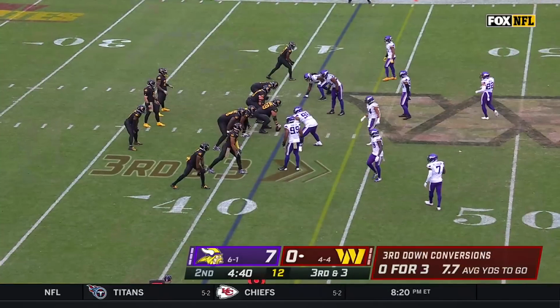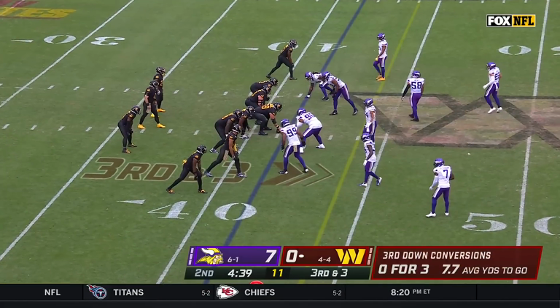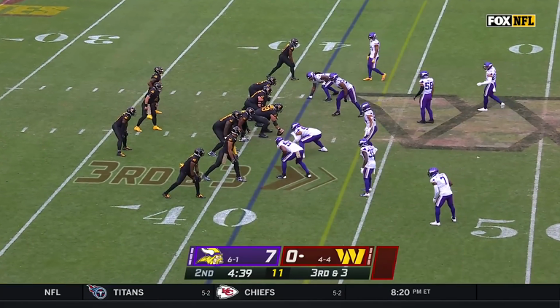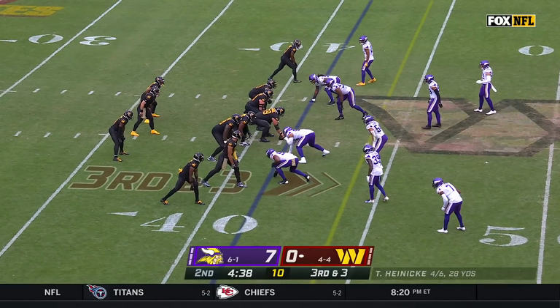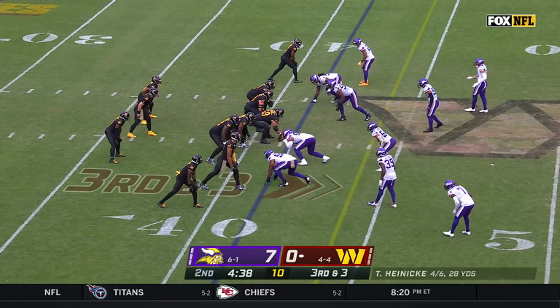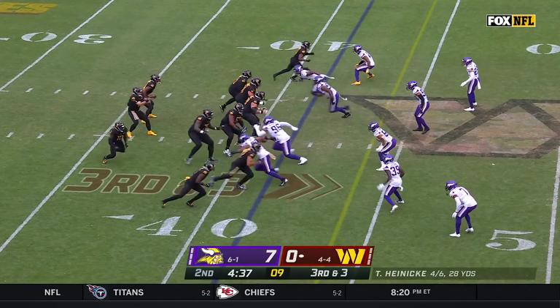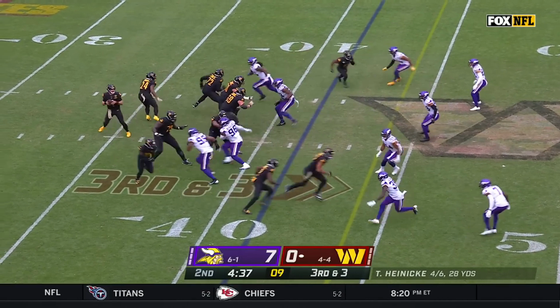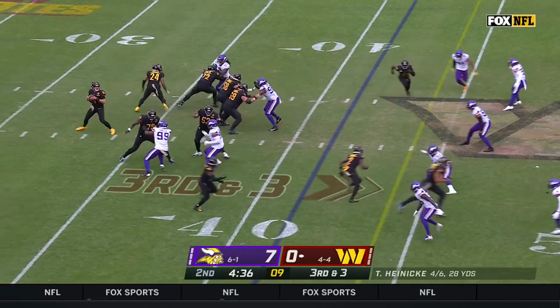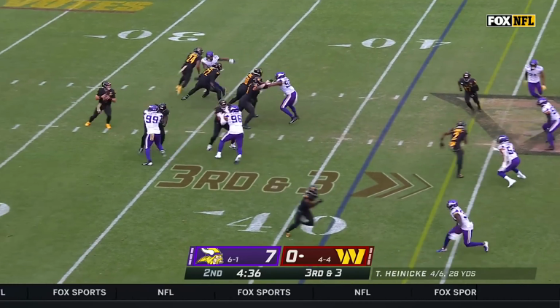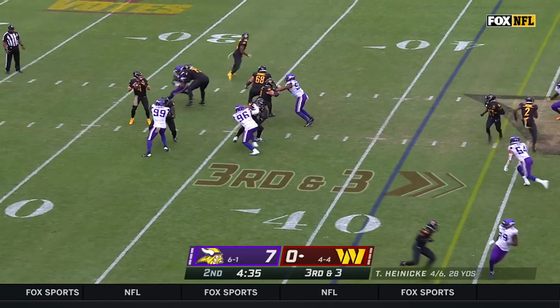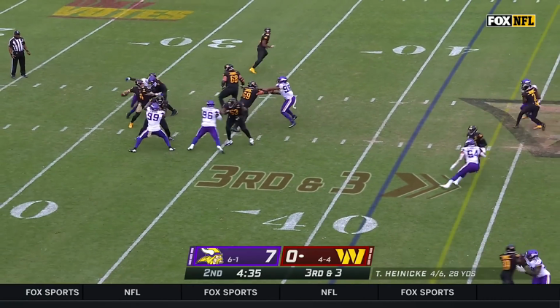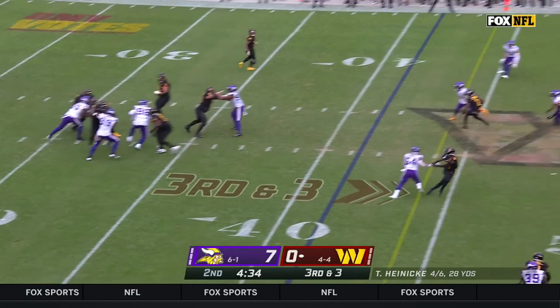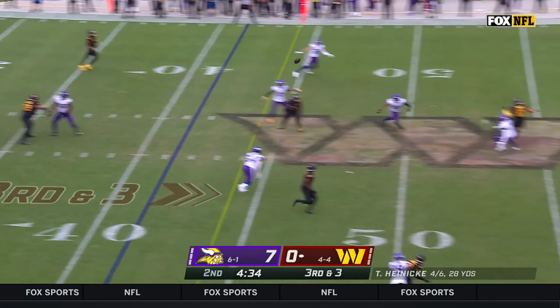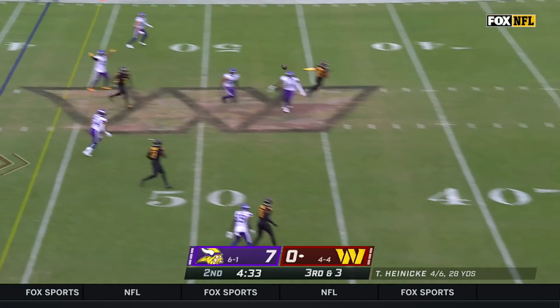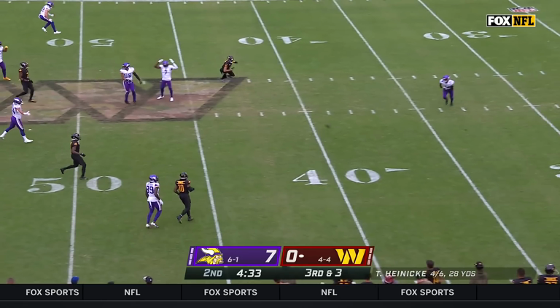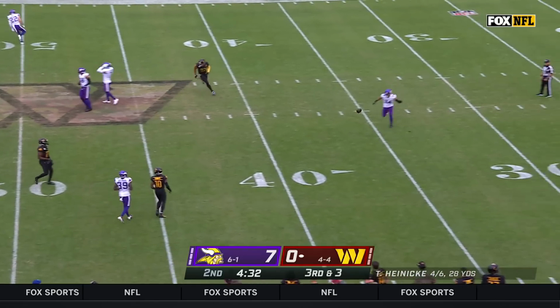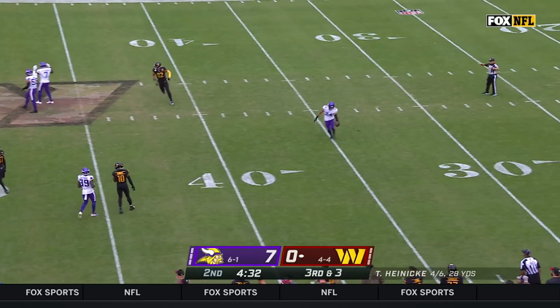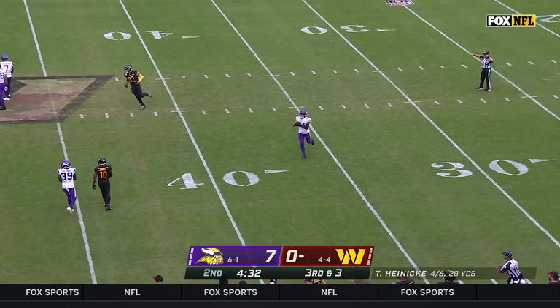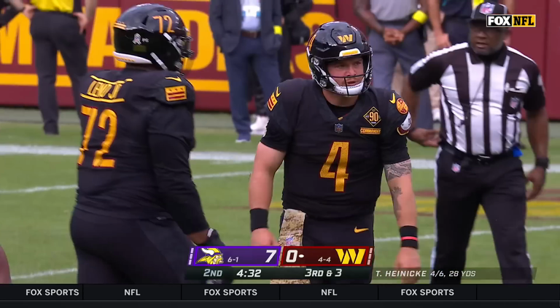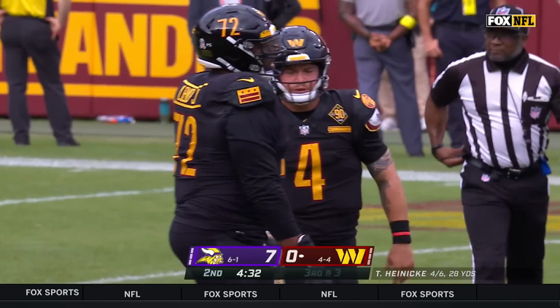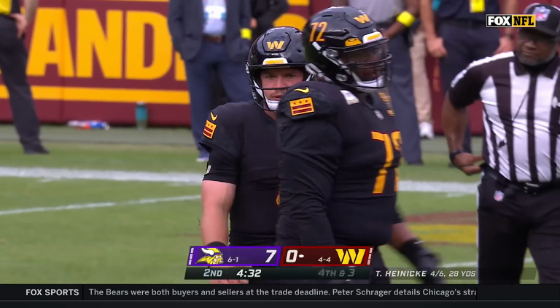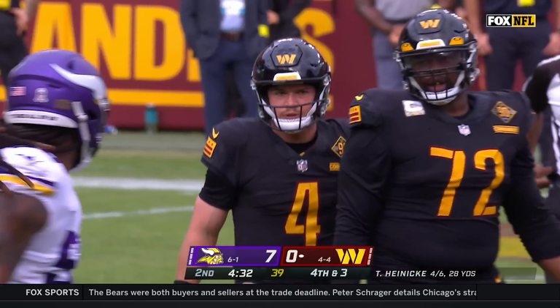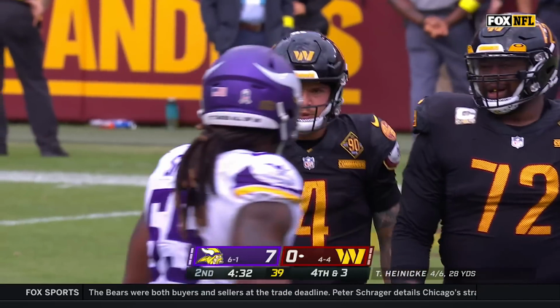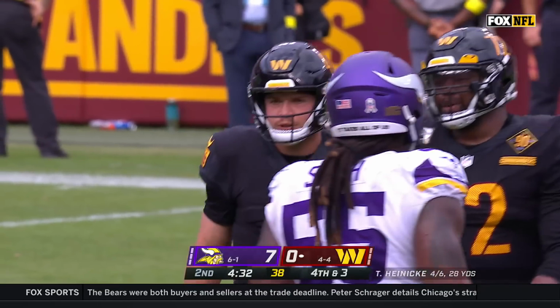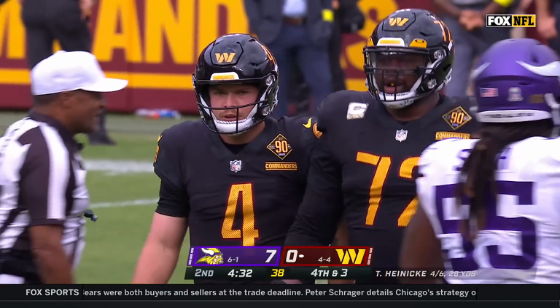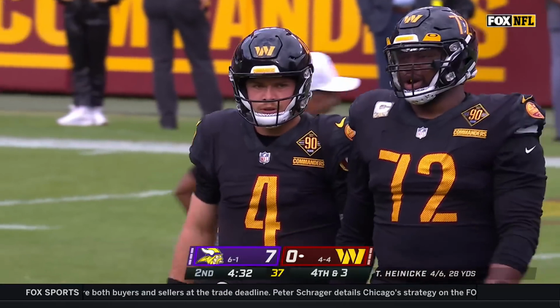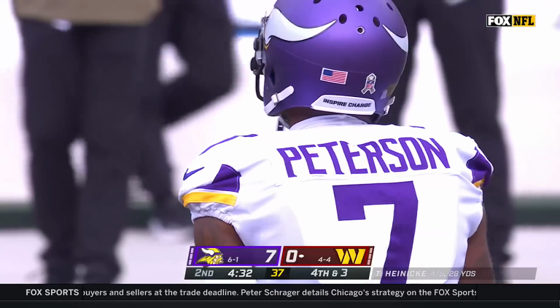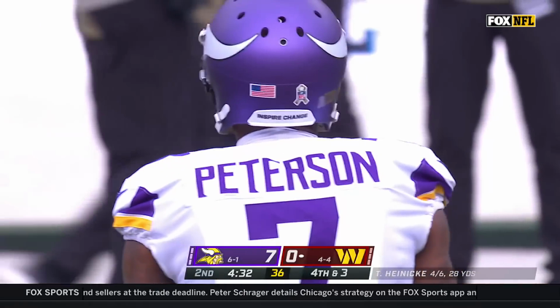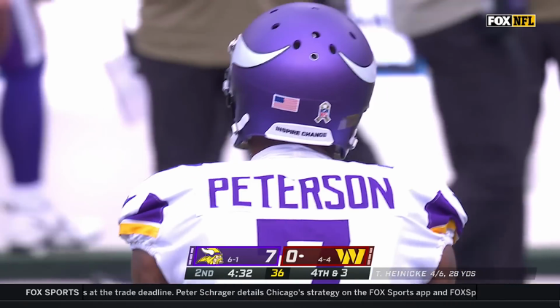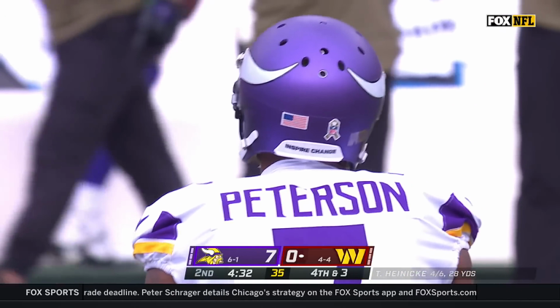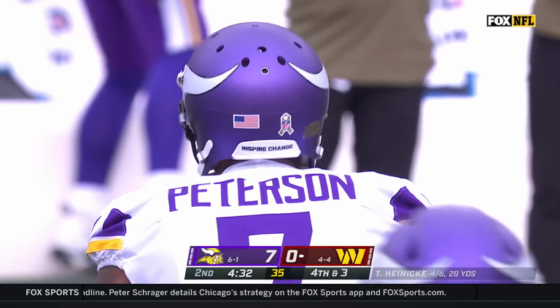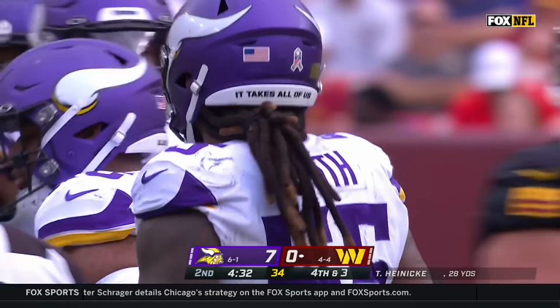It's amazing with all that continuity, you still have the success they've been having. From the pocket, a fluttered ball incomplete — the pressure was on as Heineke was knocked down. Z'Darrius Smith — he can put pressure on anybody.